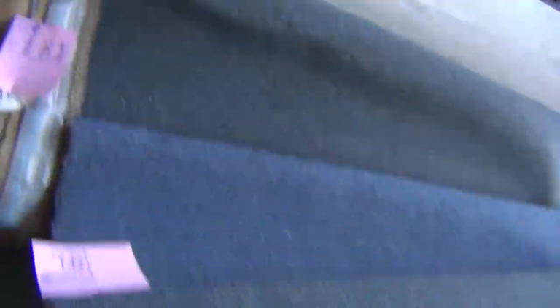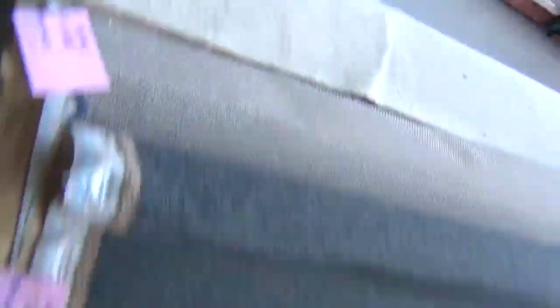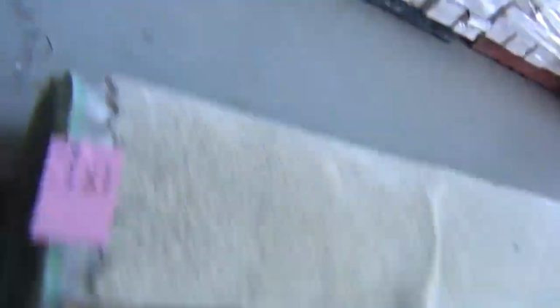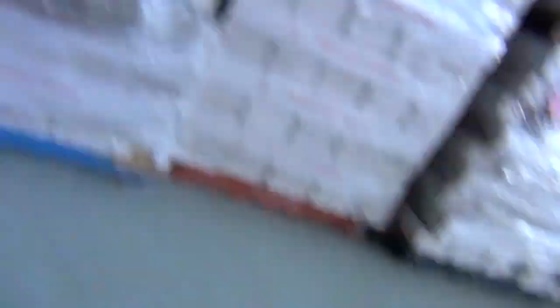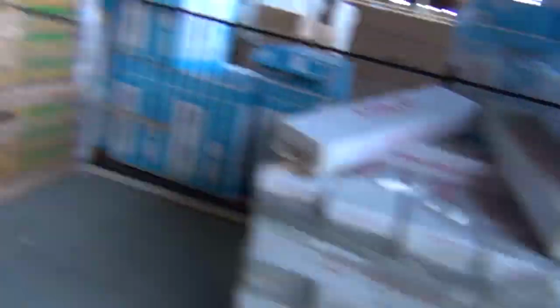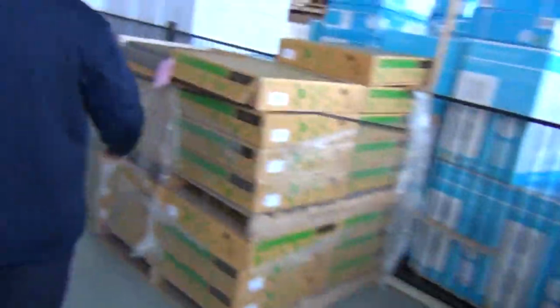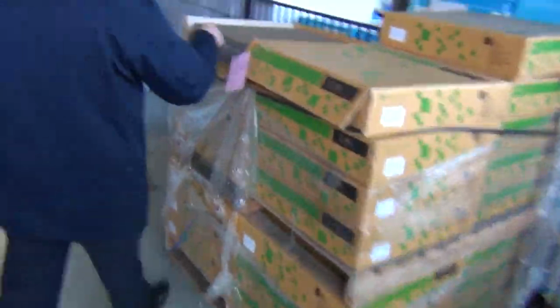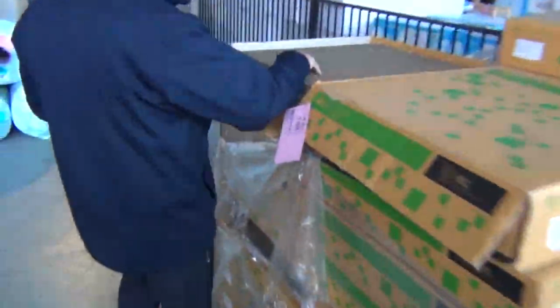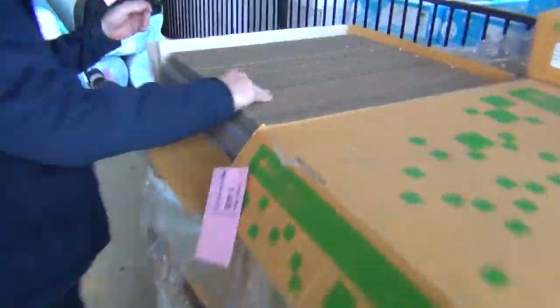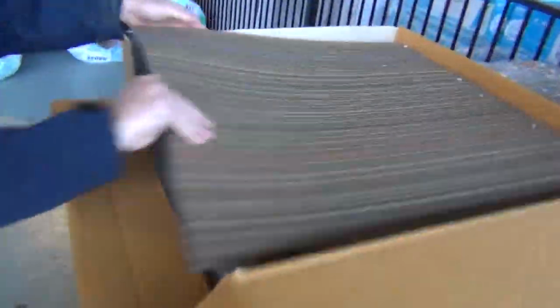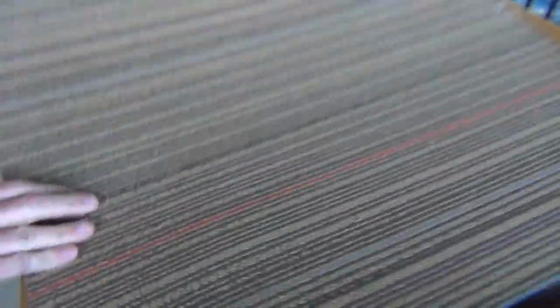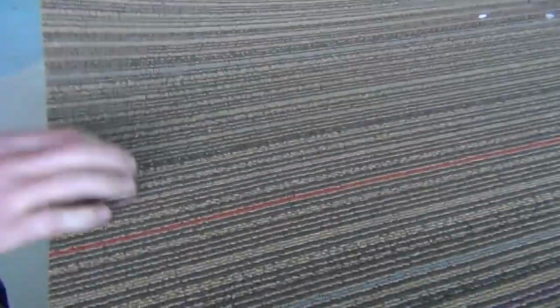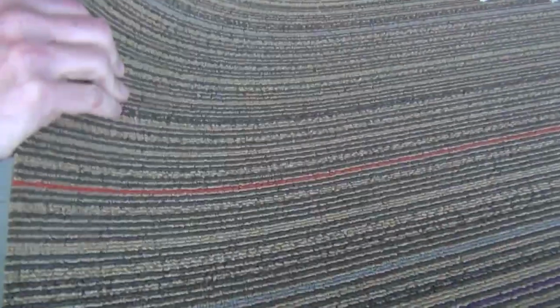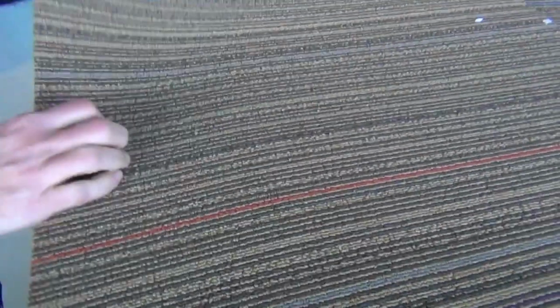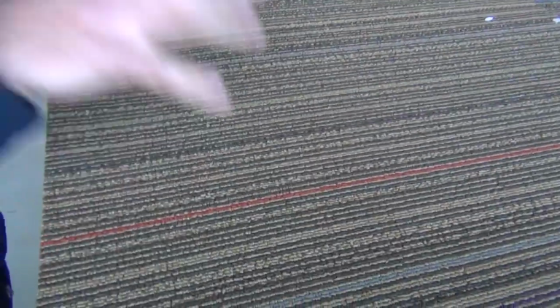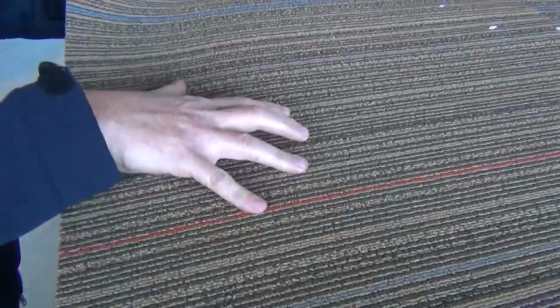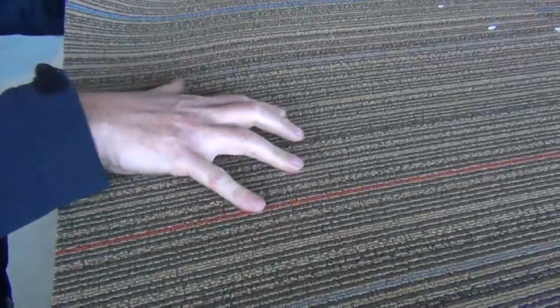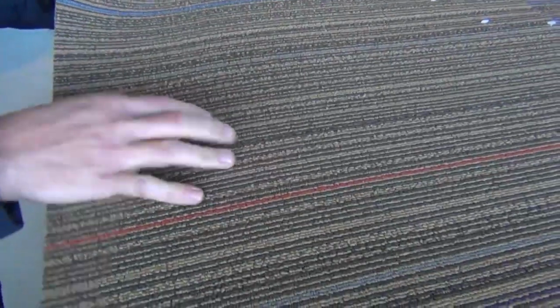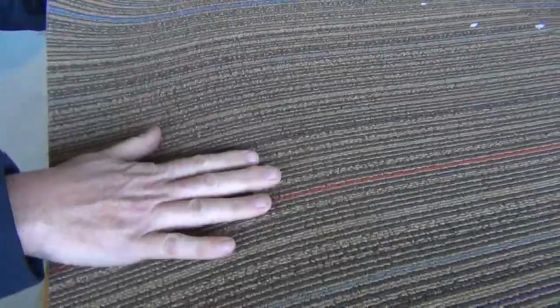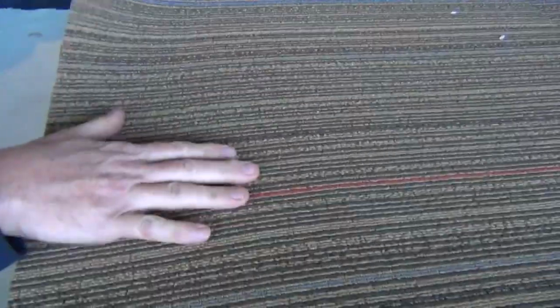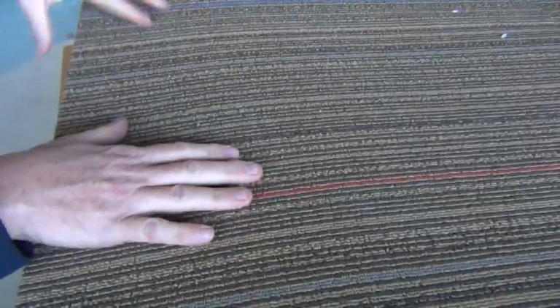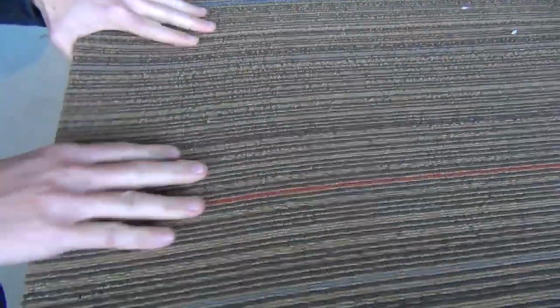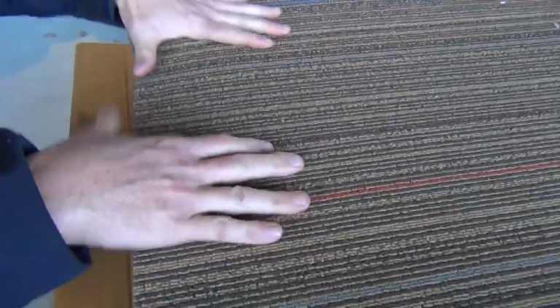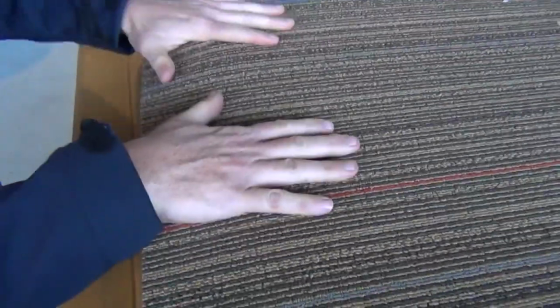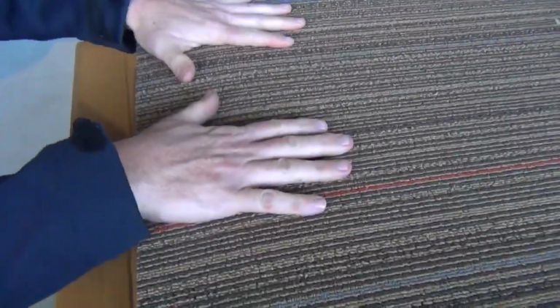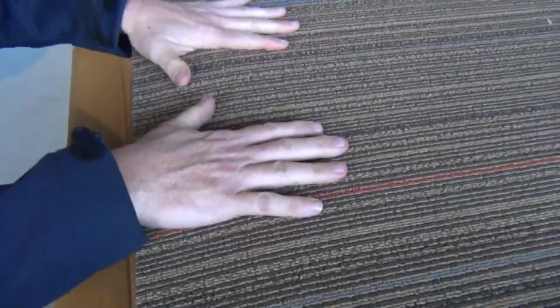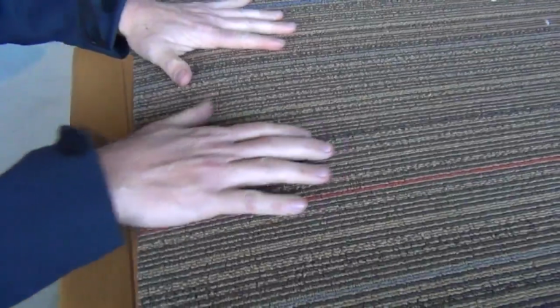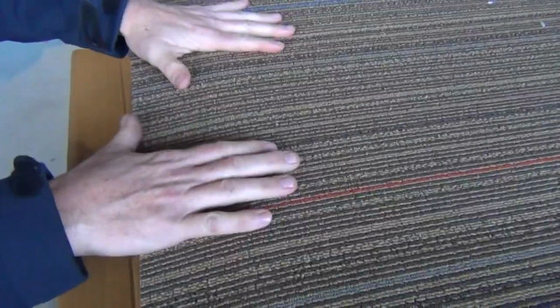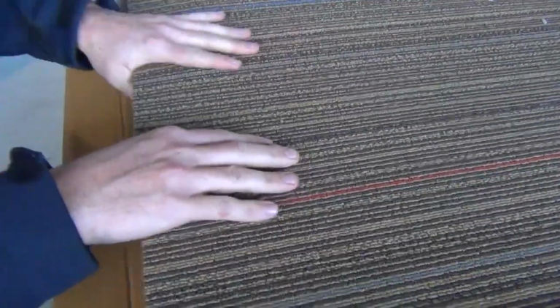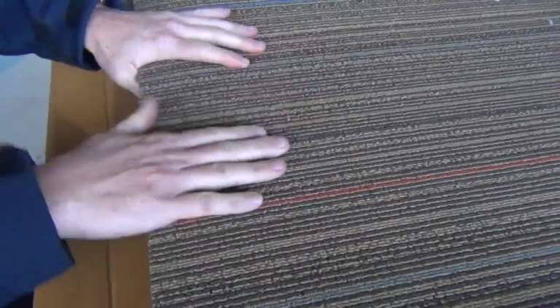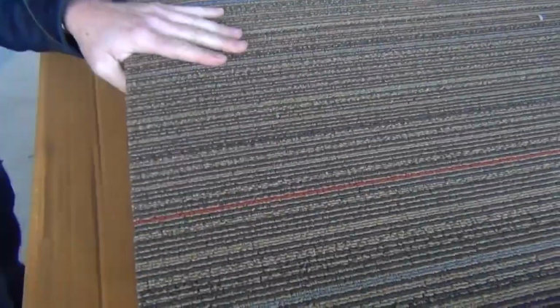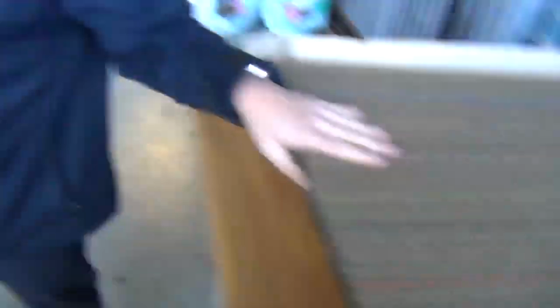Over this way we've got some more of these carpet tiles. Not many left — there's probably only a couple of hundred metres. That's our cushioned back carpet tile, 600 by 600. We've been selling them for $10 a square metre, which is great because they normally retail around about $50 a square metre. So we're onto the last lots of those.